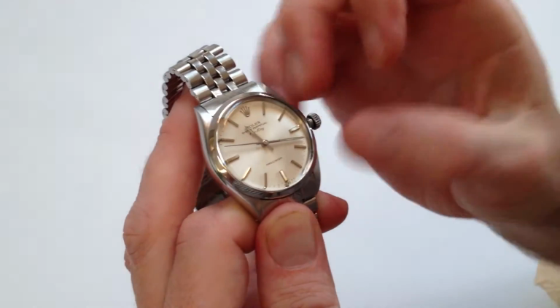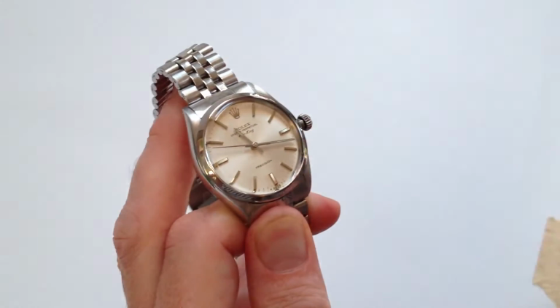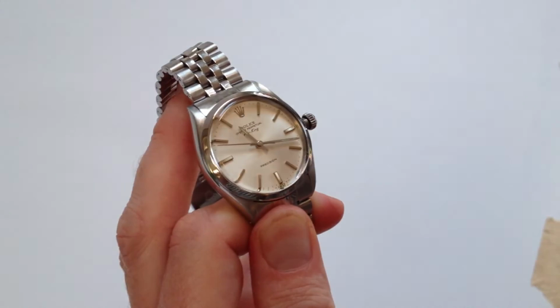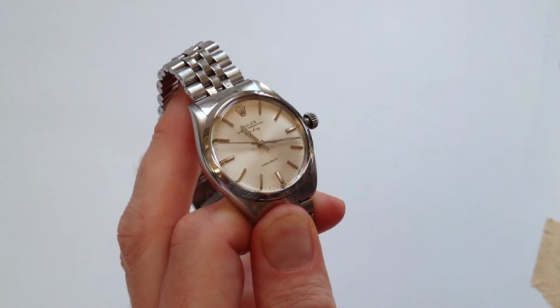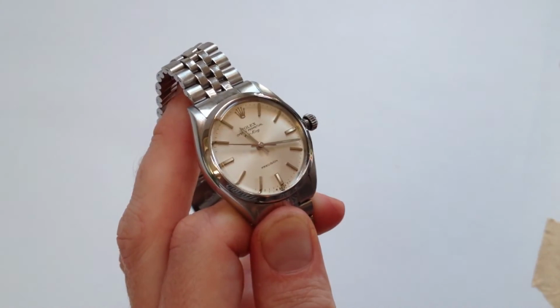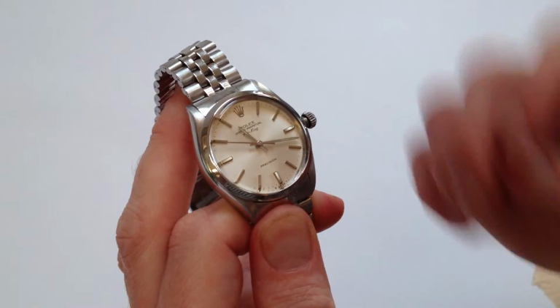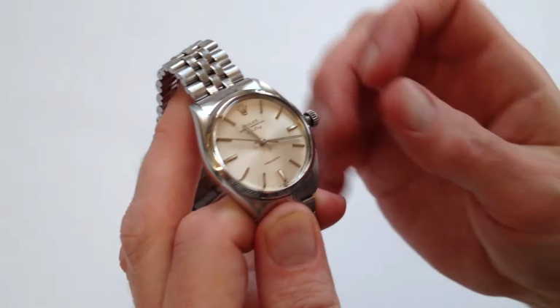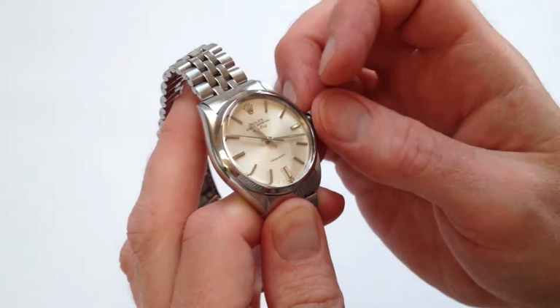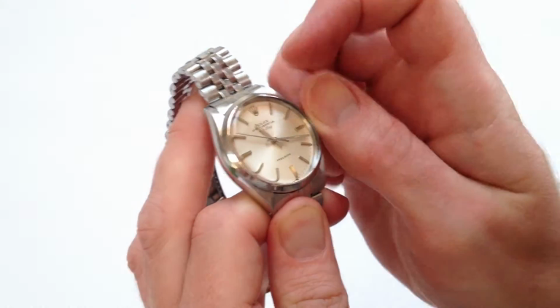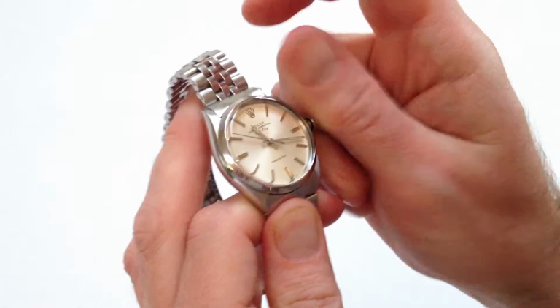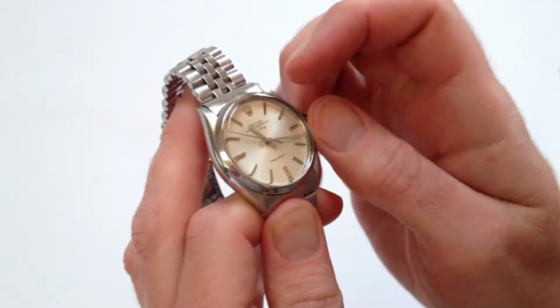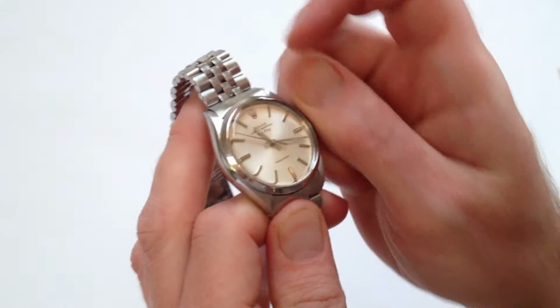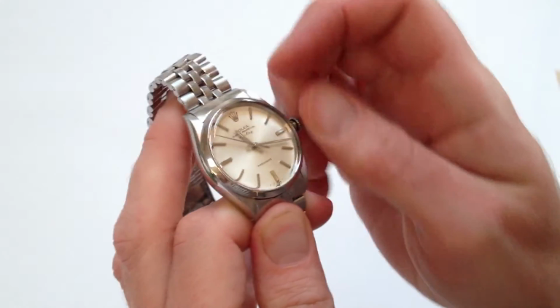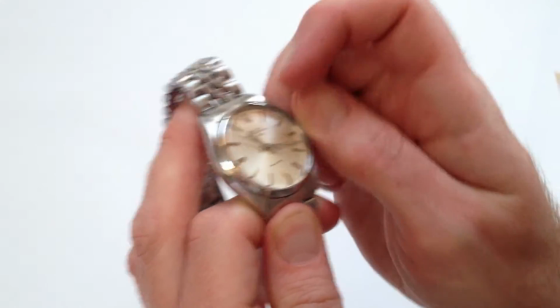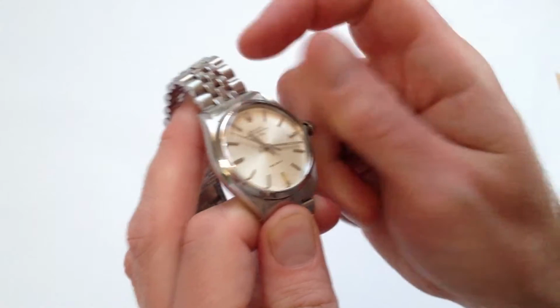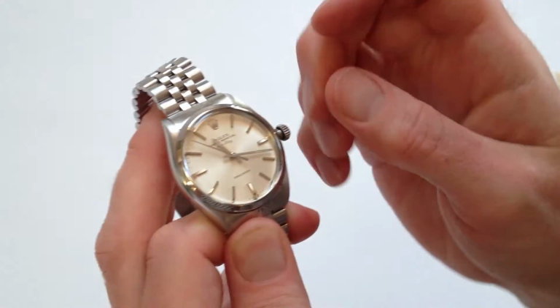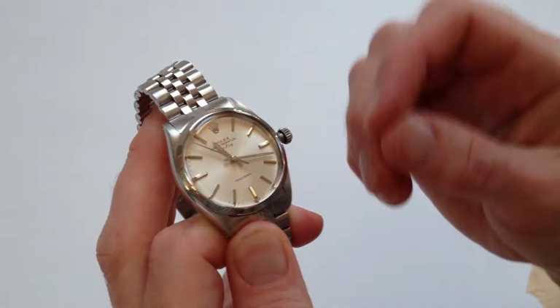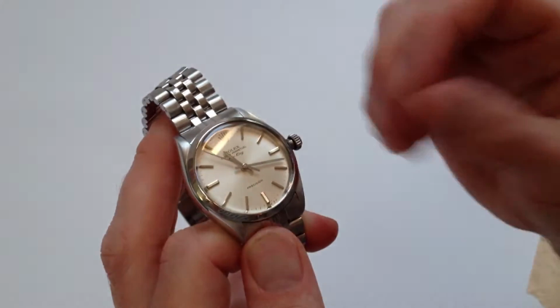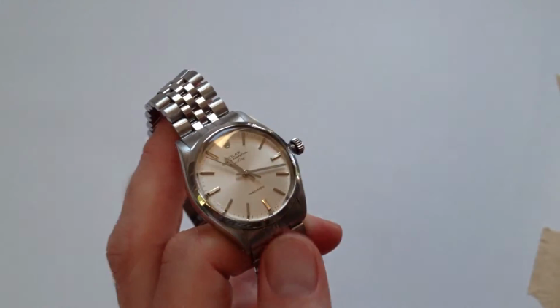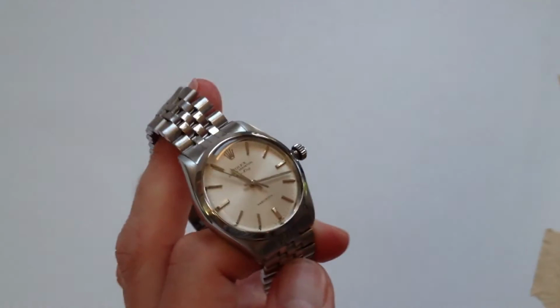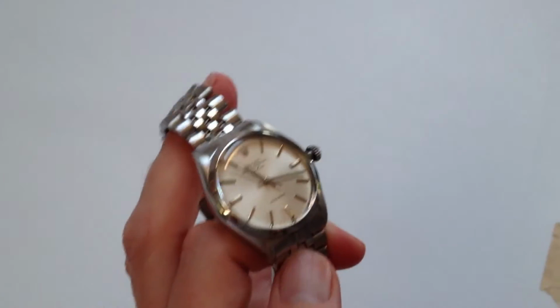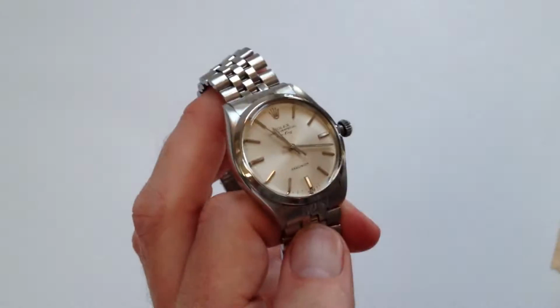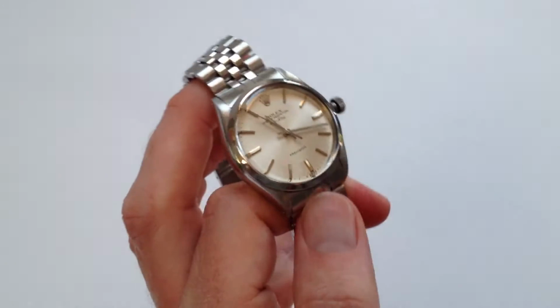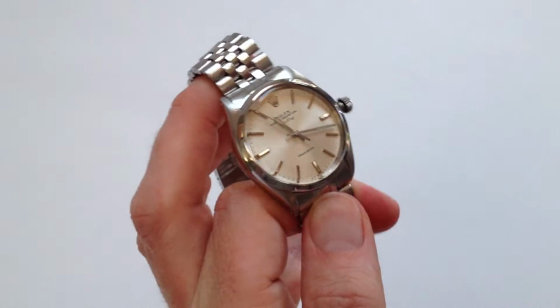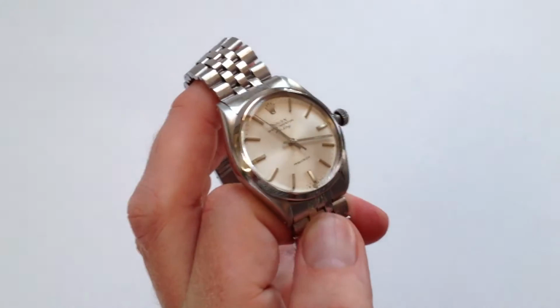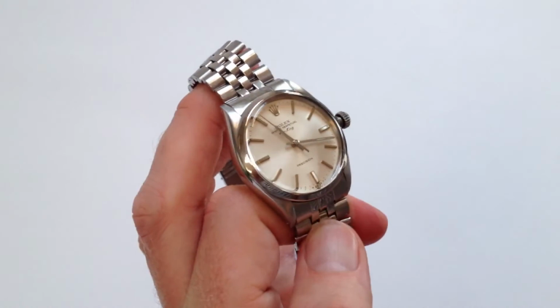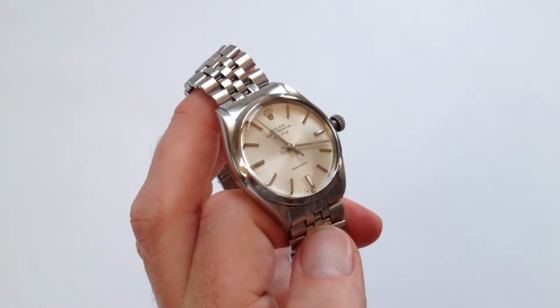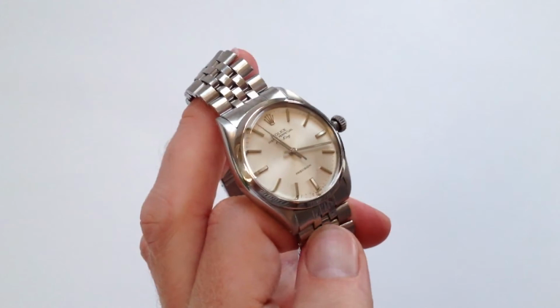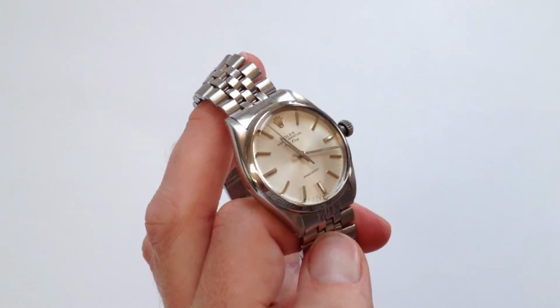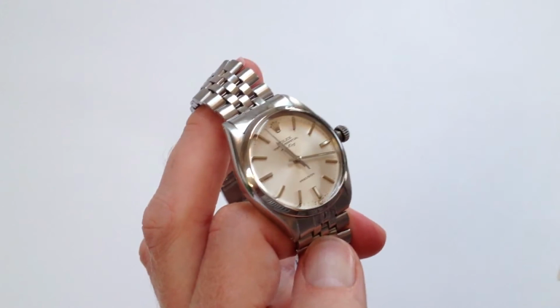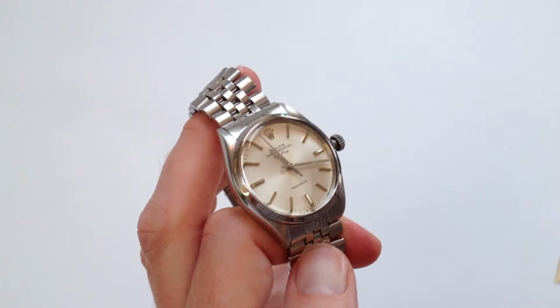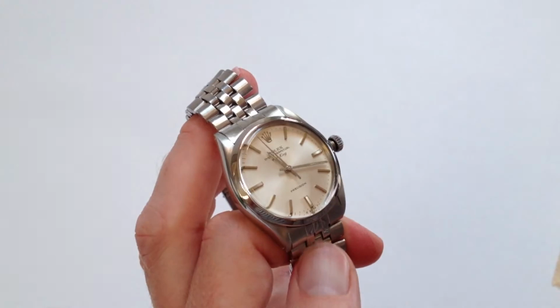It will then spring away from the body of the watch. You can then give it a couple of turns — three or four — and it will then start the watch, and it will wind itself as it's being worn.